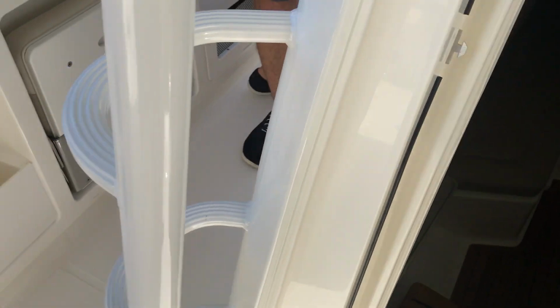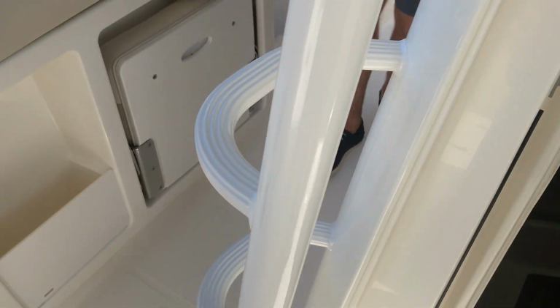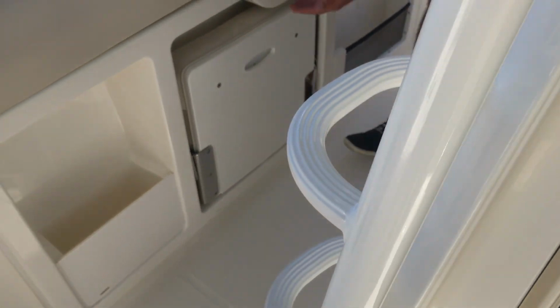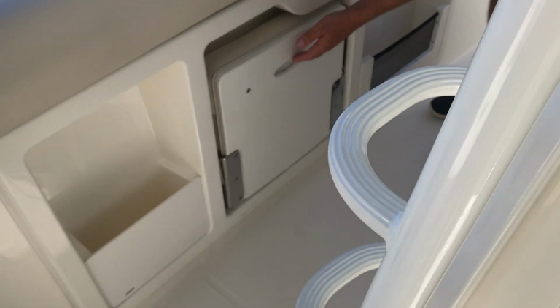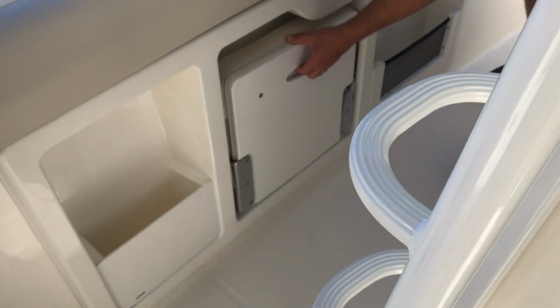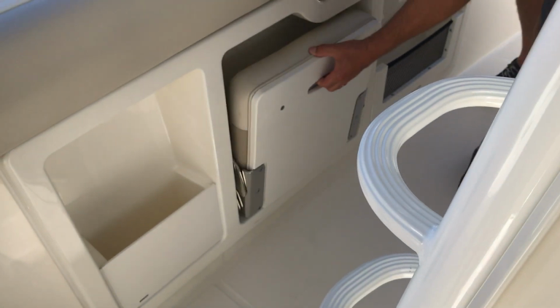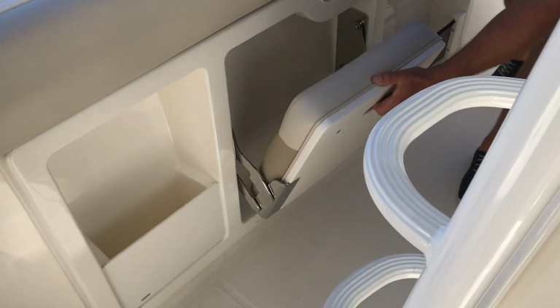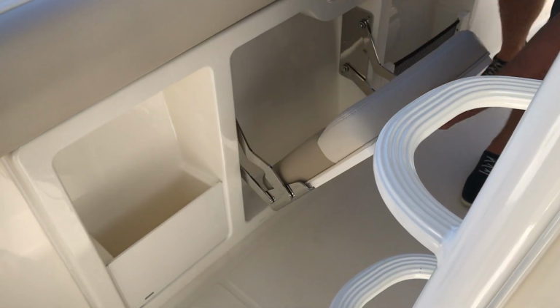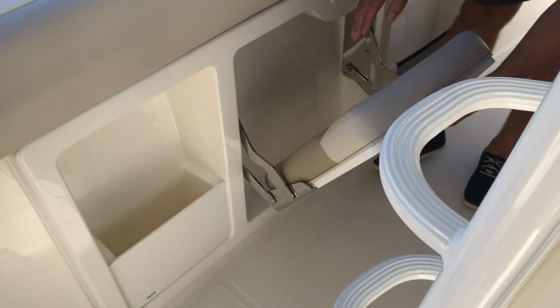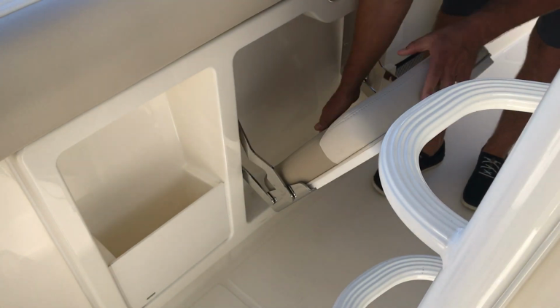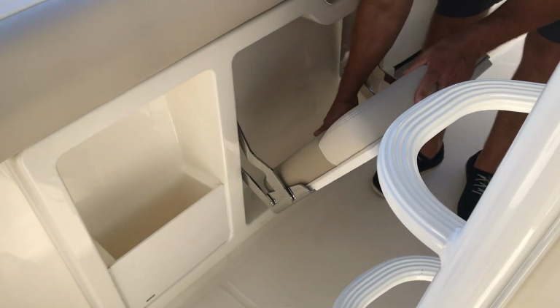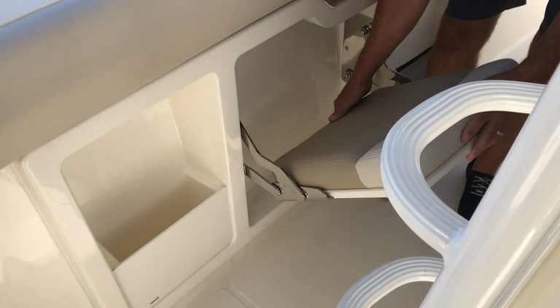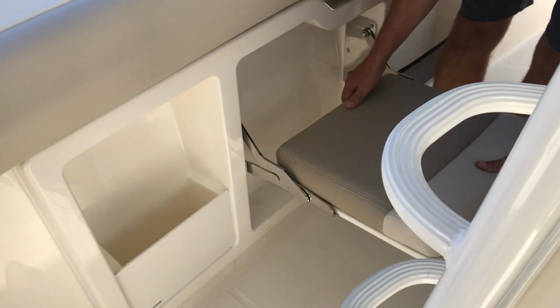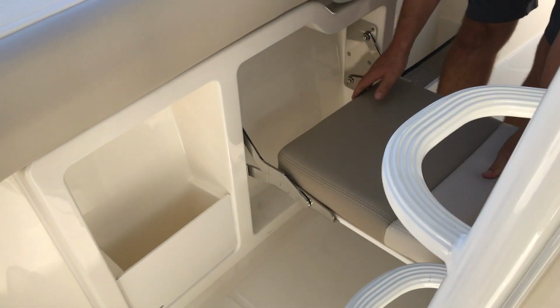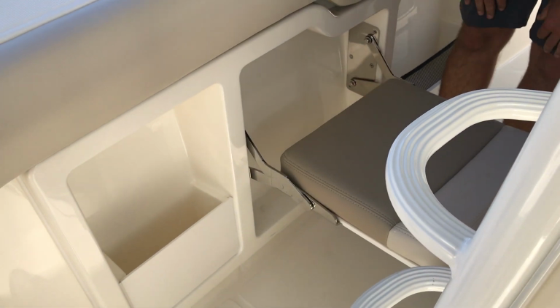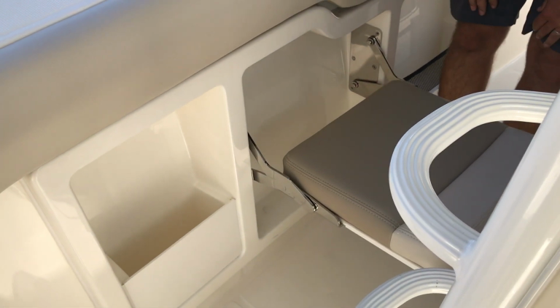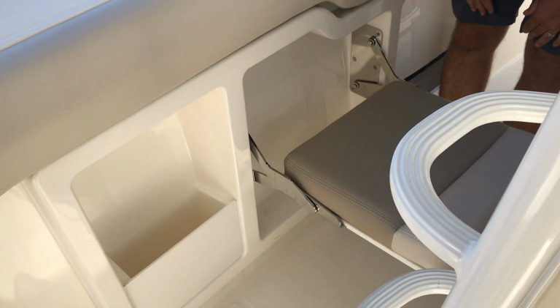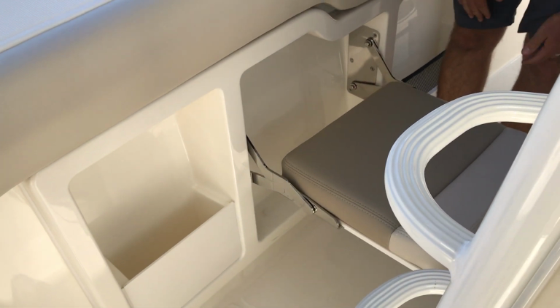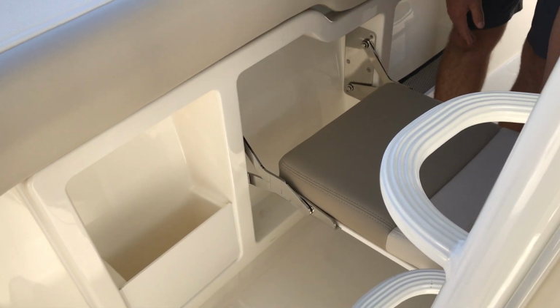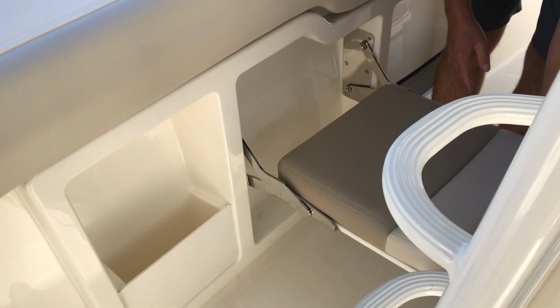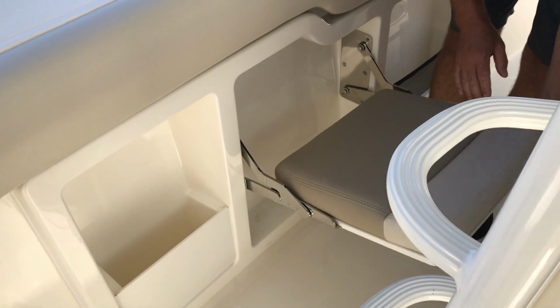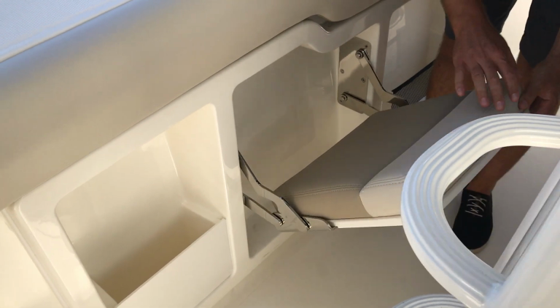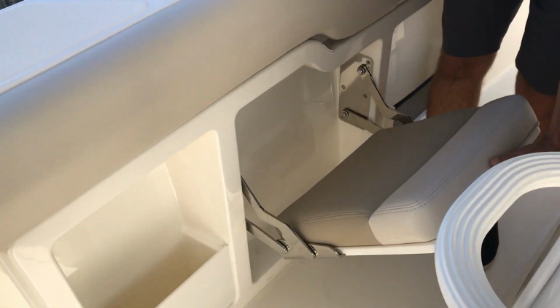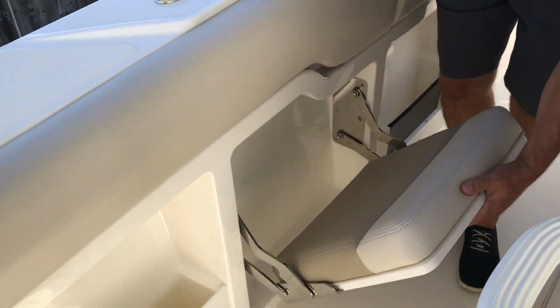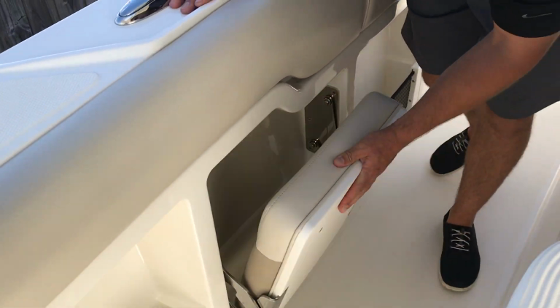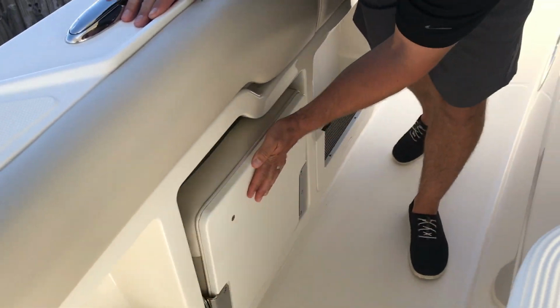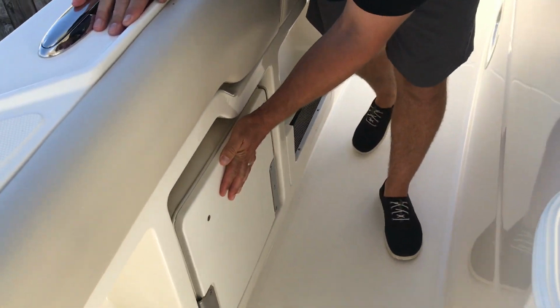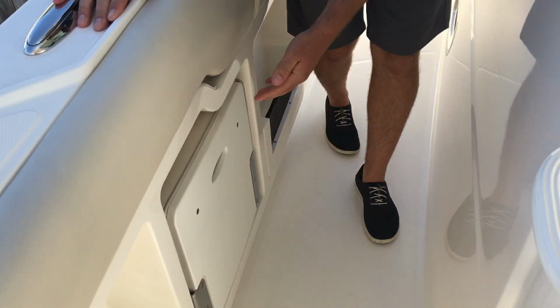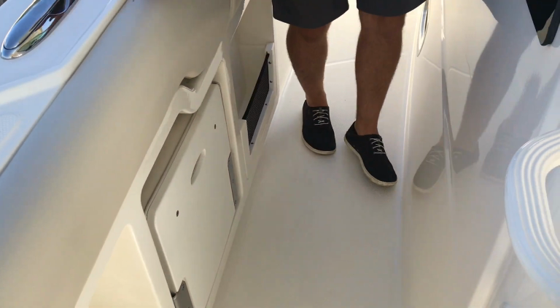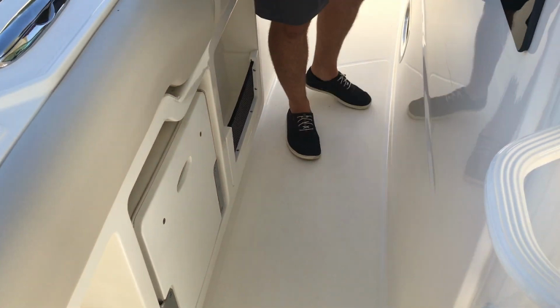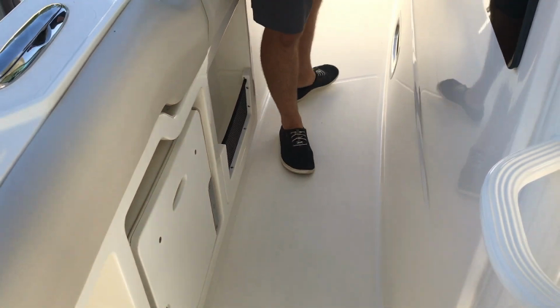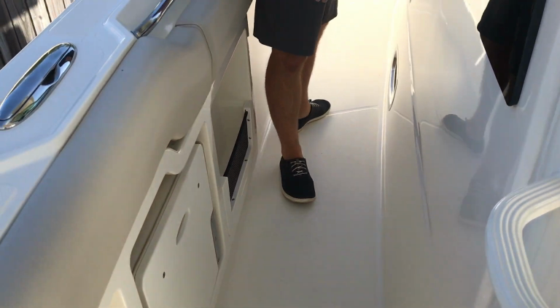We have trolling seats on this particular boat, which is a very nice feature. If you're doing any kind of trolling, they tuck away to the gunnel on the port and starboard side.